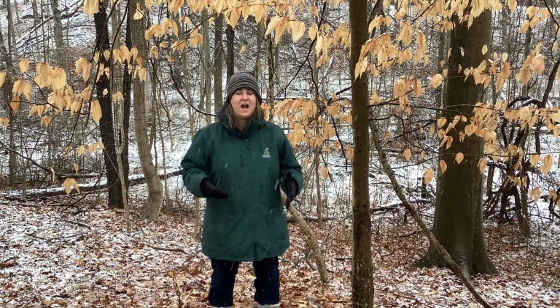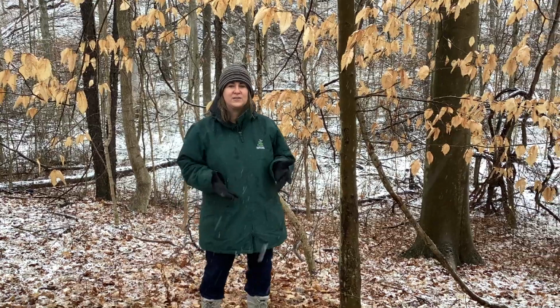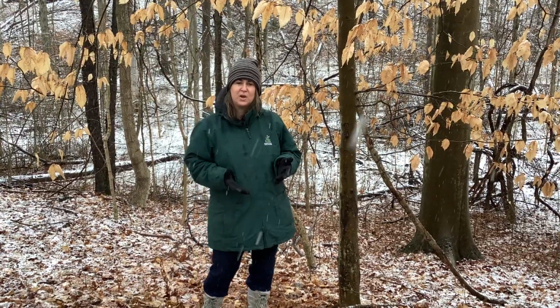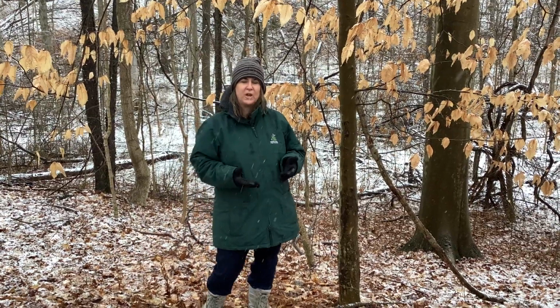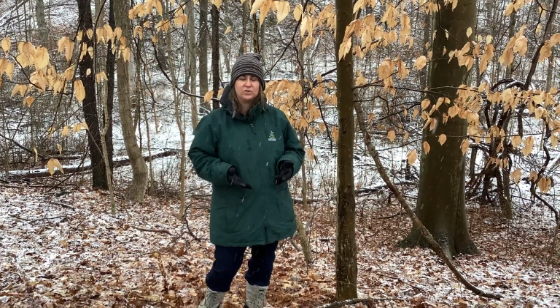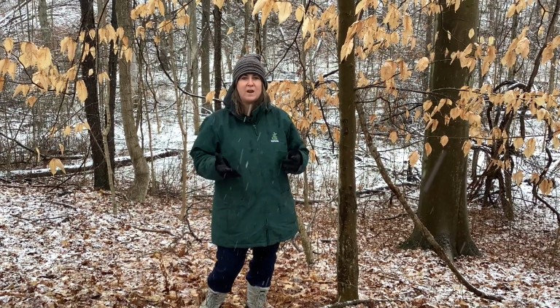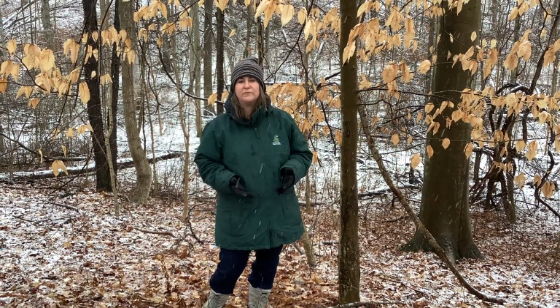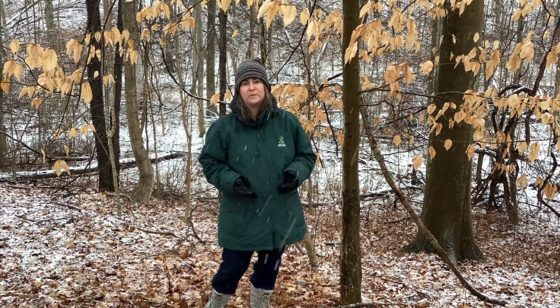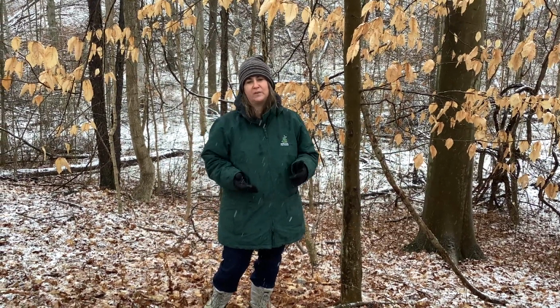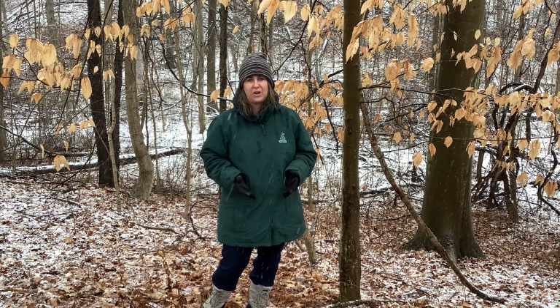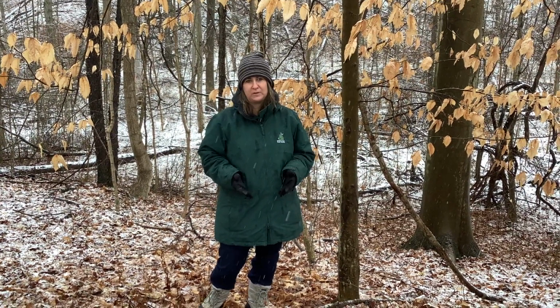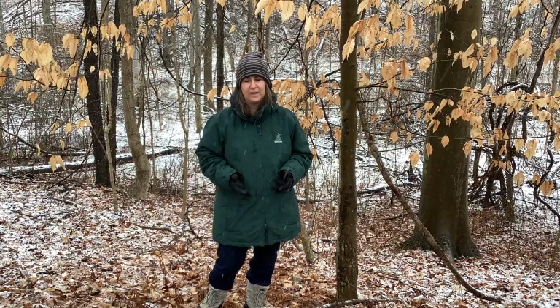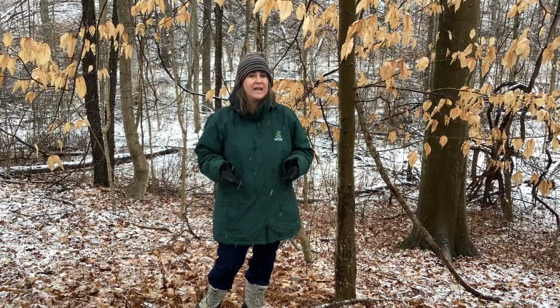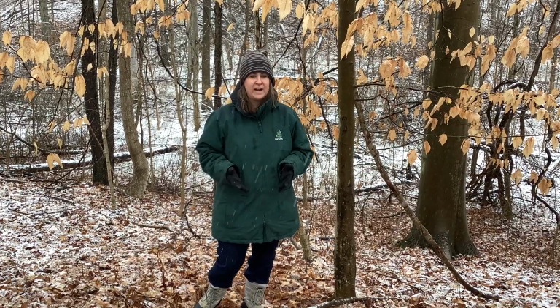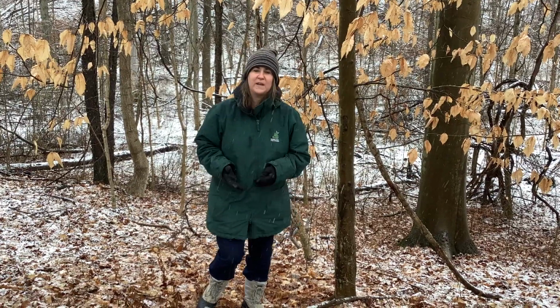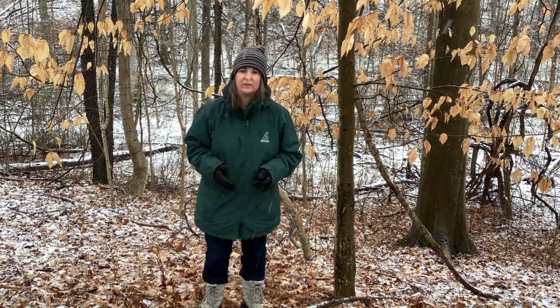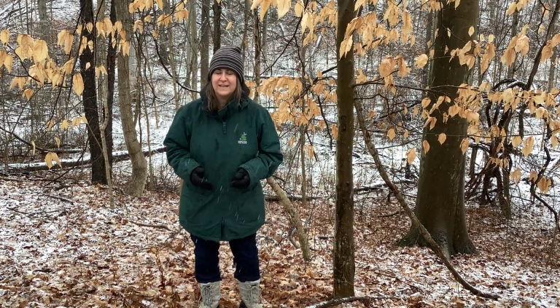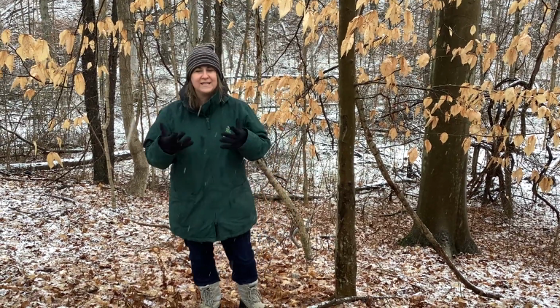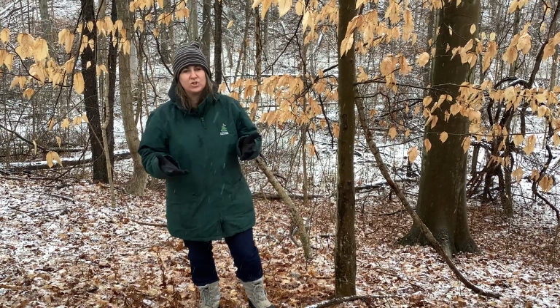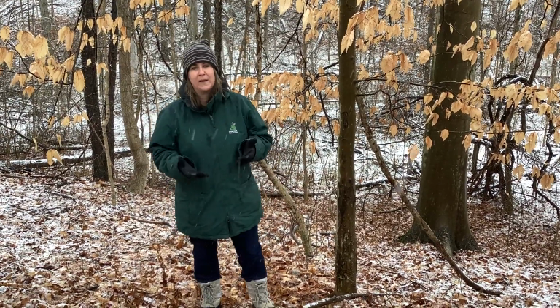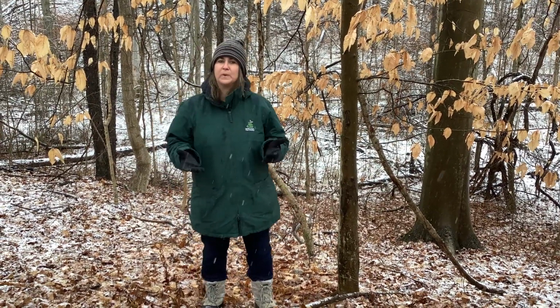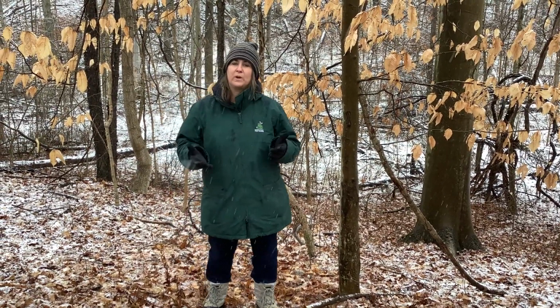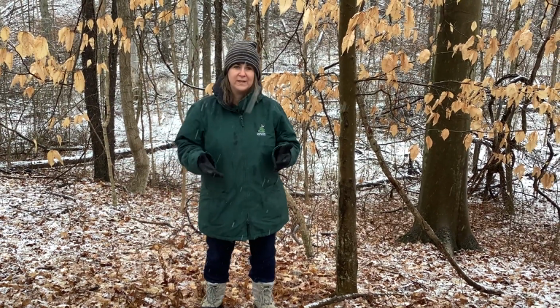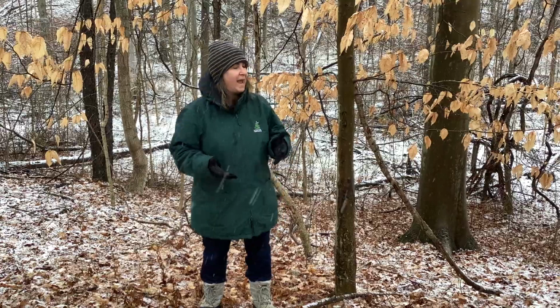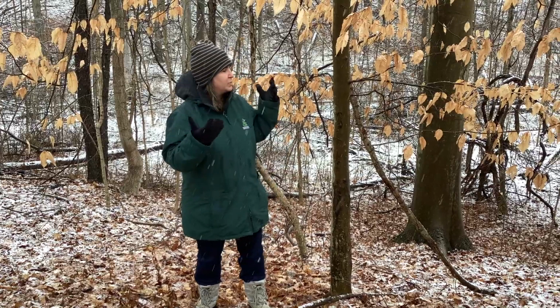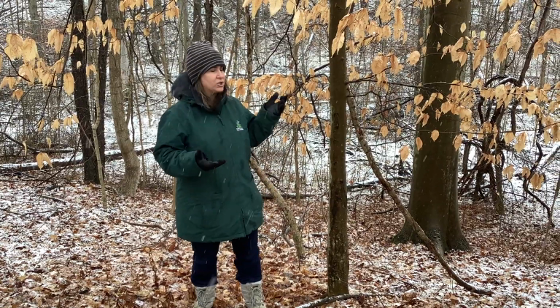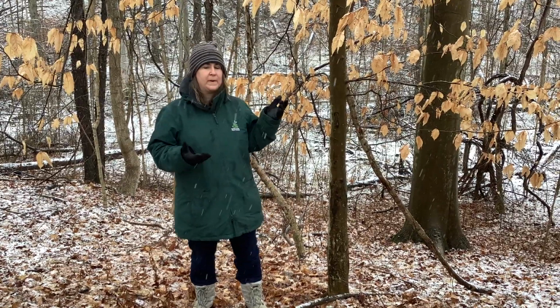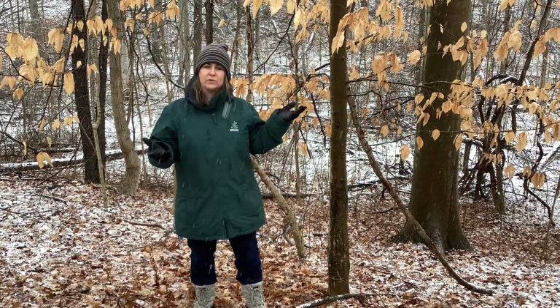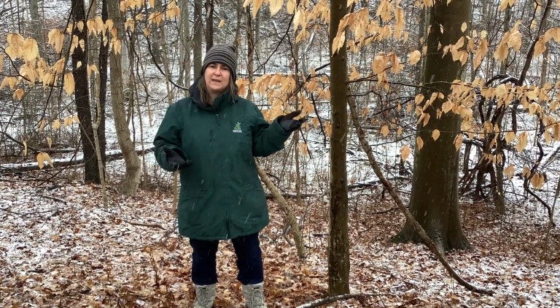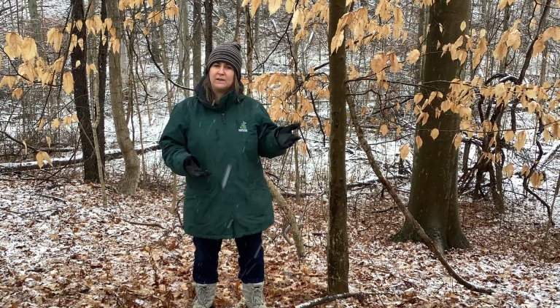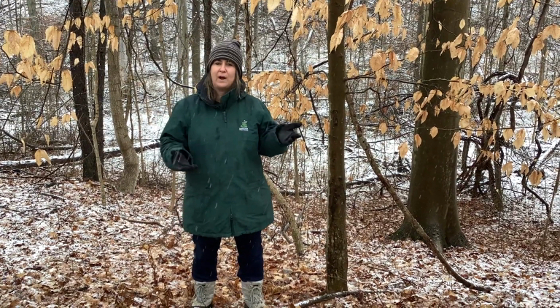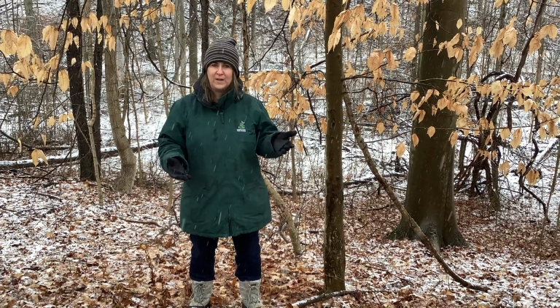Hi, this is Michelle Rumschlach, Naturalist, and welcome to Virtual Experiences with the Hancock Park District. It's Friday, so we're hitting the trails. Today you're joining me at Litzenburg Memorial Woods, and we're here to talk about some trees that keep their leaves throughout the winter.